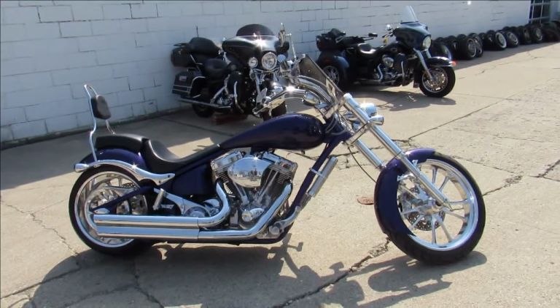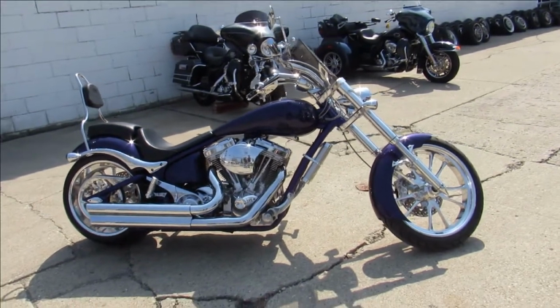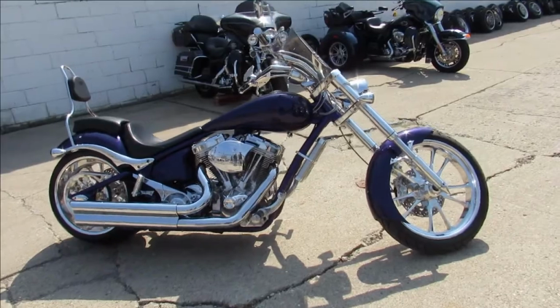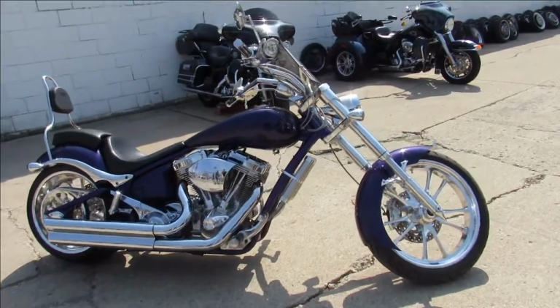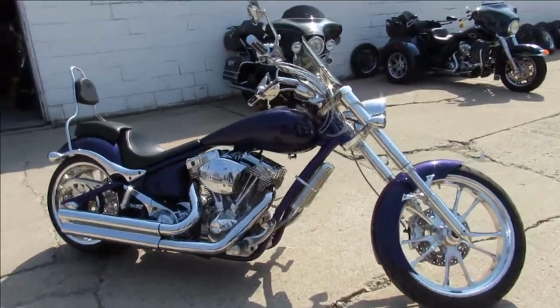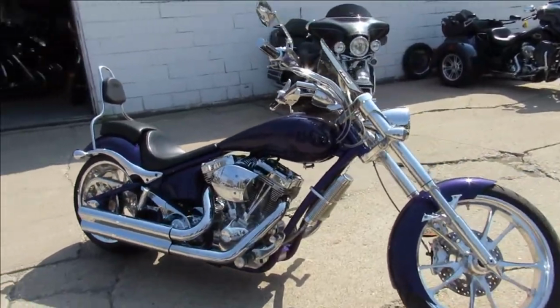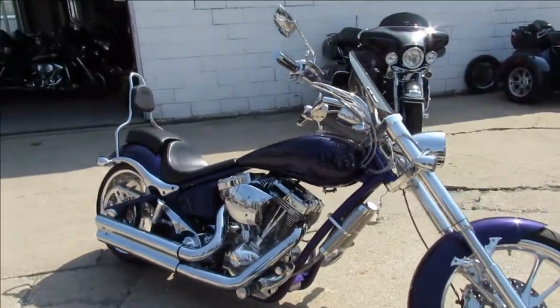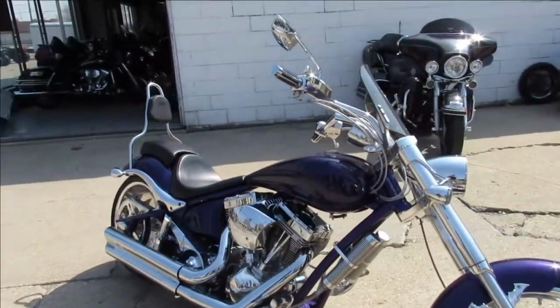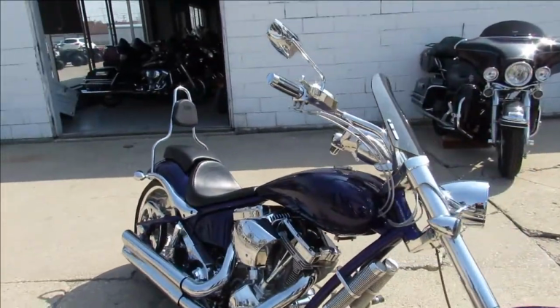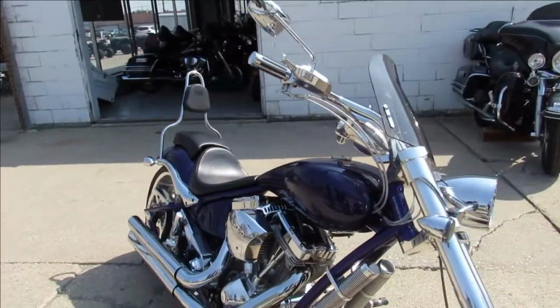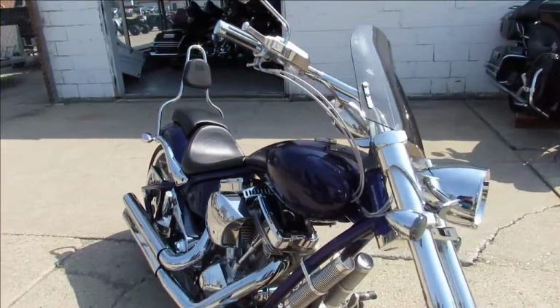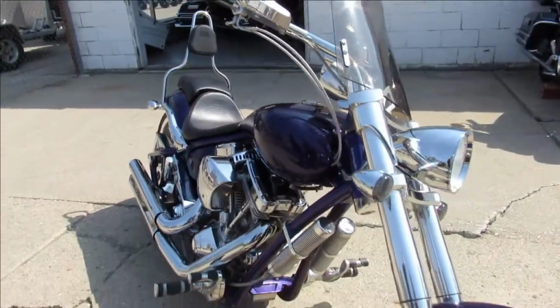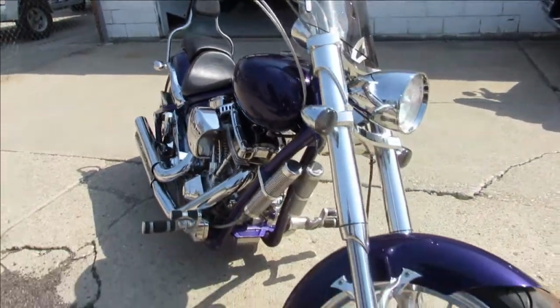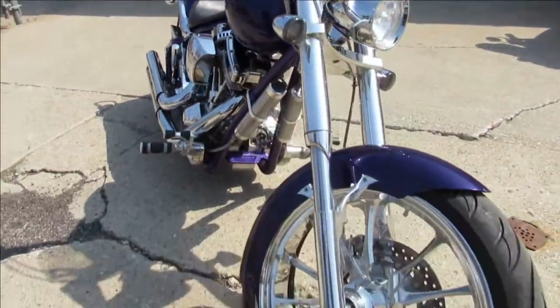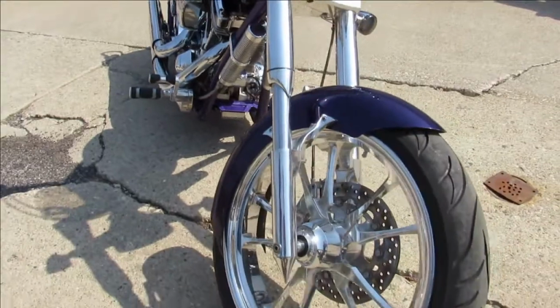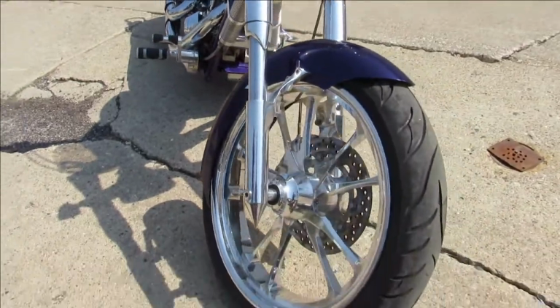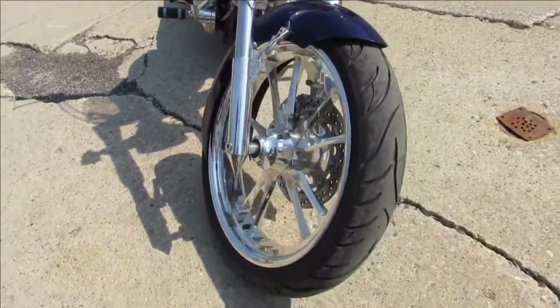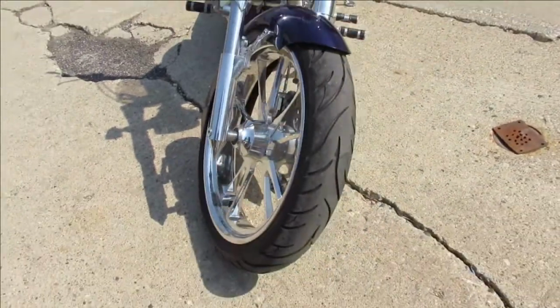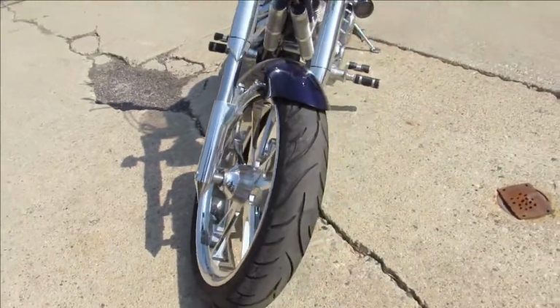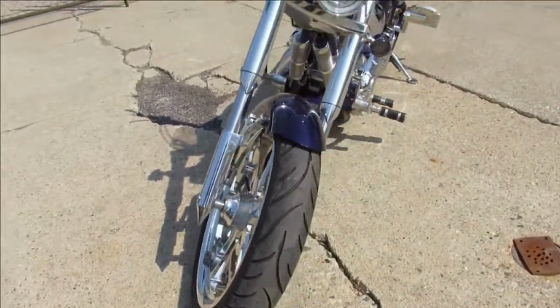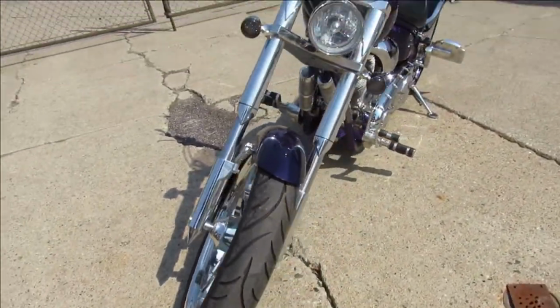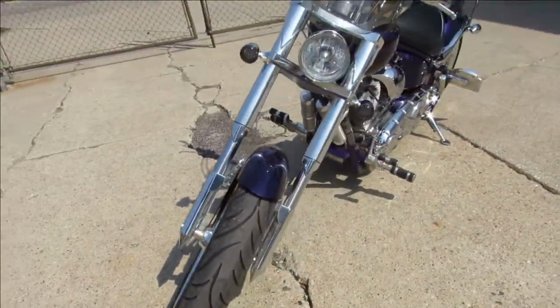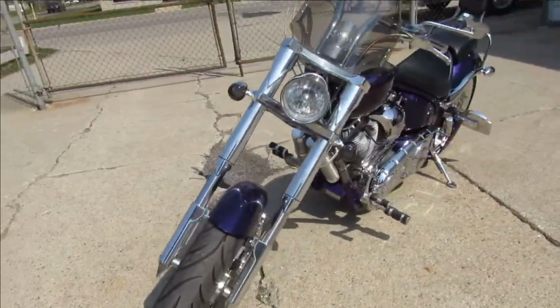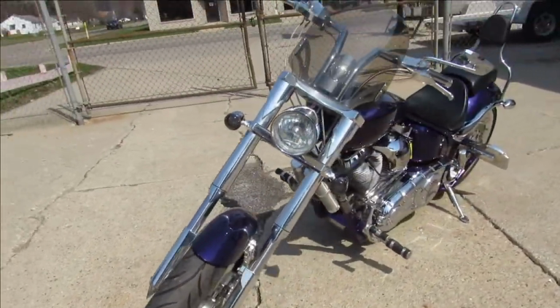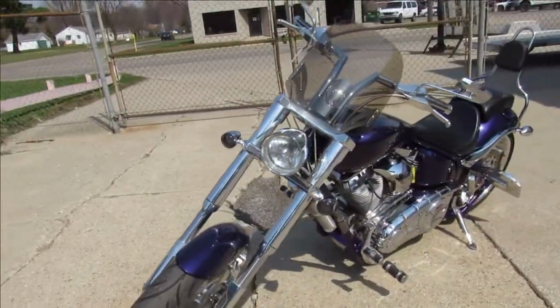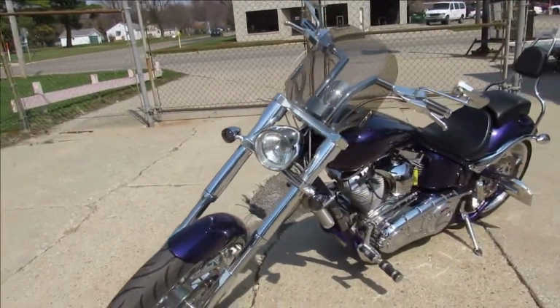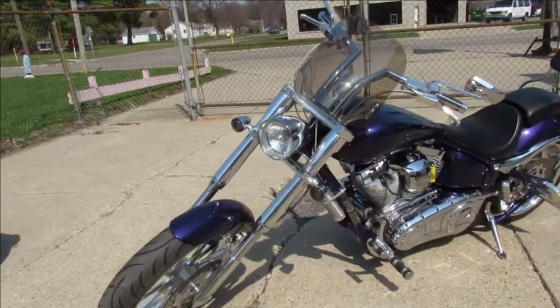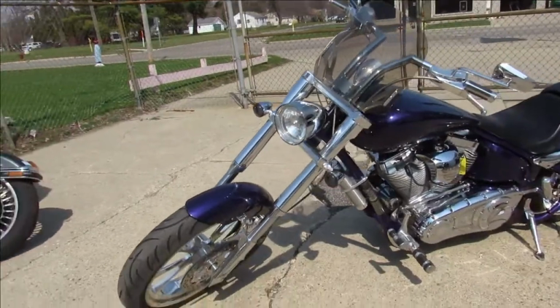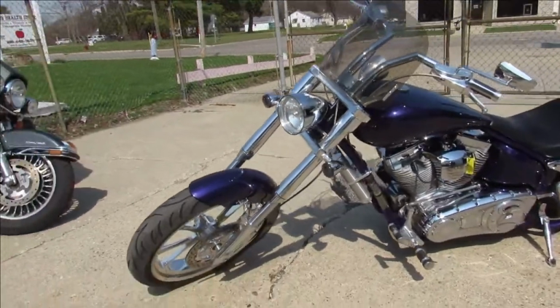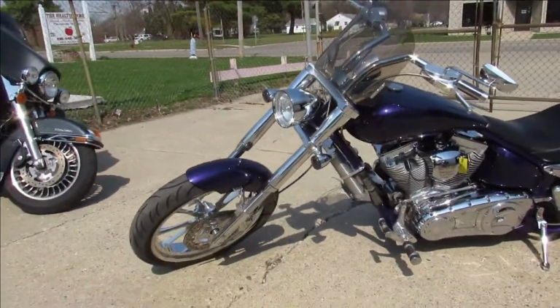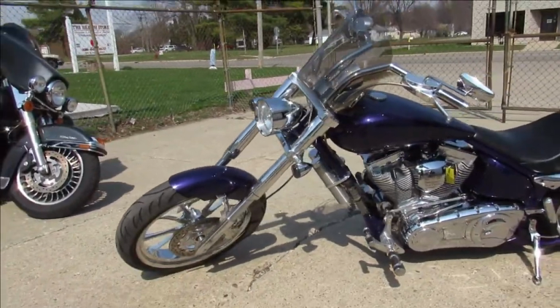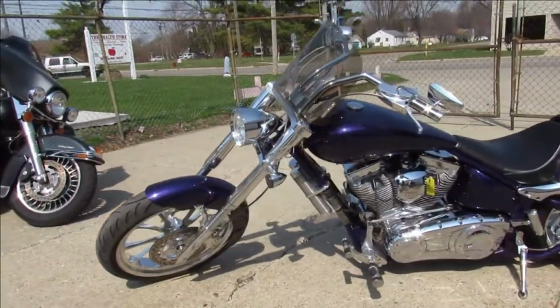Hey, anybody looking for a custom chopper? We got it here at Approval Power Sports. This one is a 2007 Big Dog Bulldog — they were their own custom bike builders out of Wichita, Kansas. Great quality bikes.